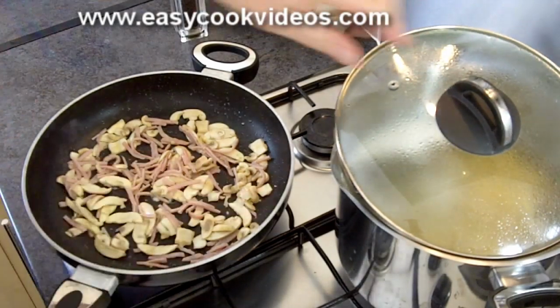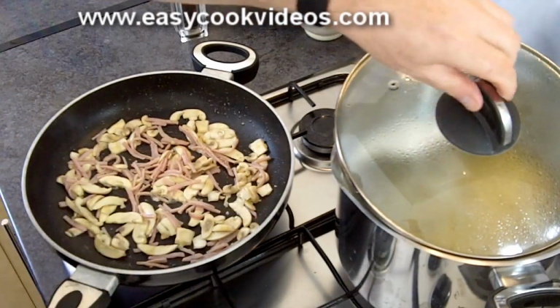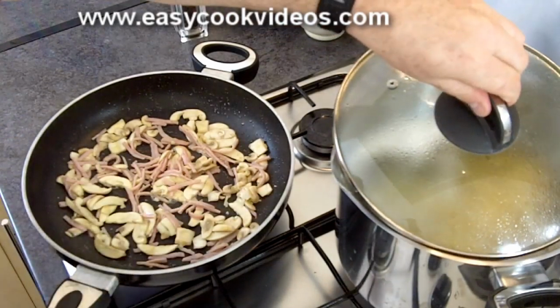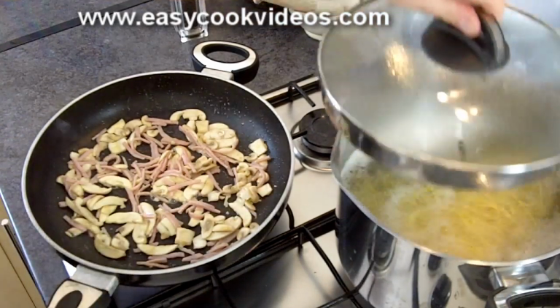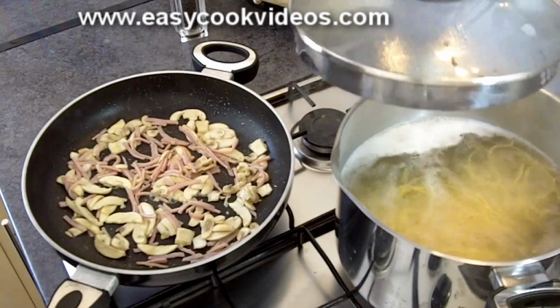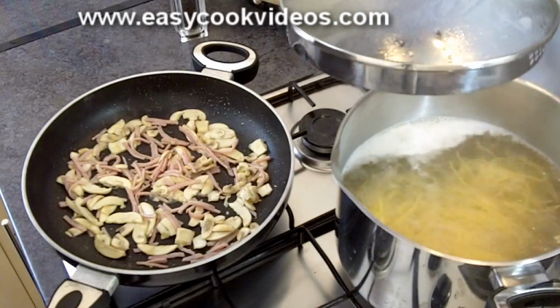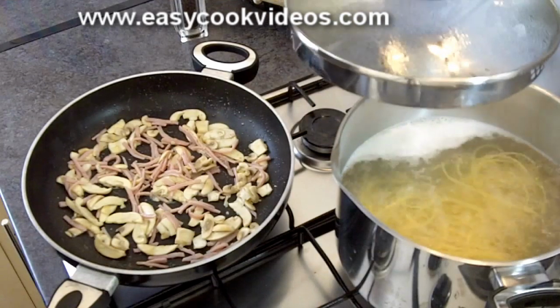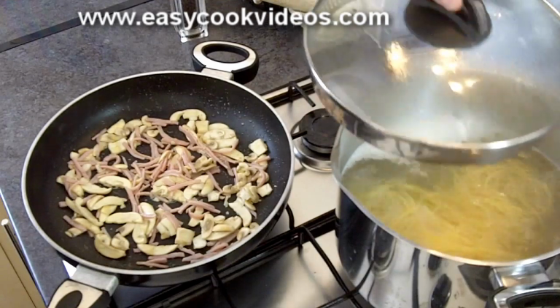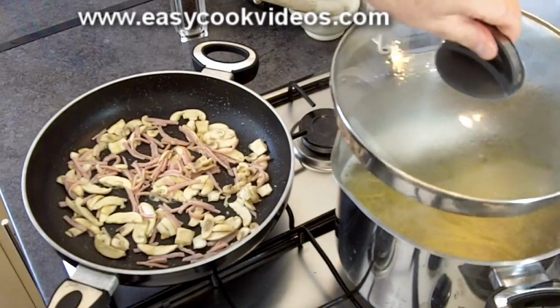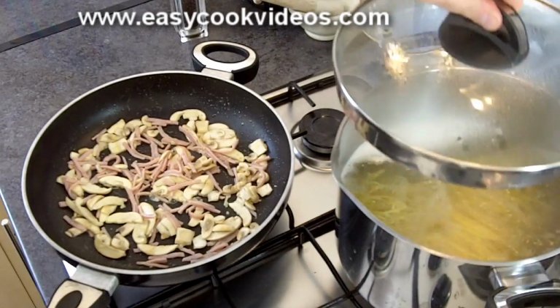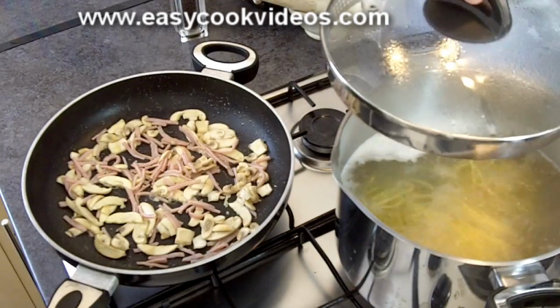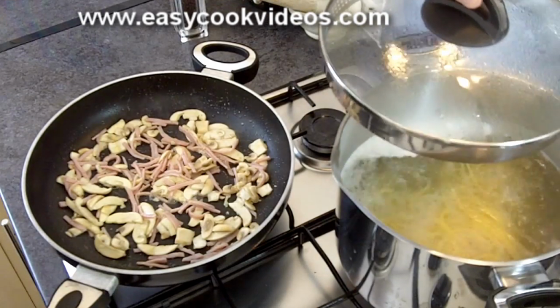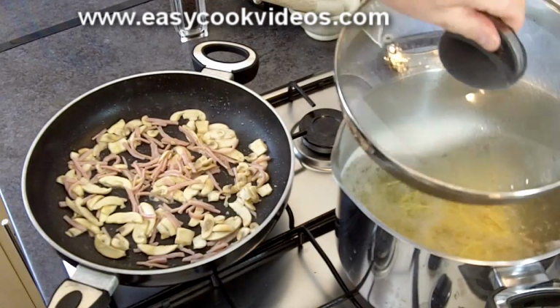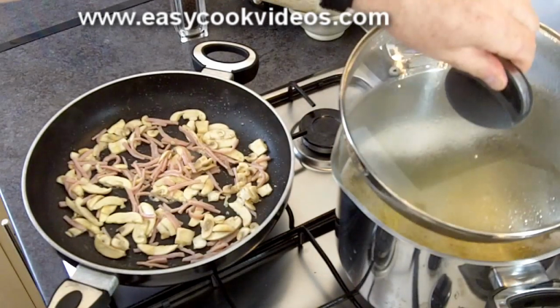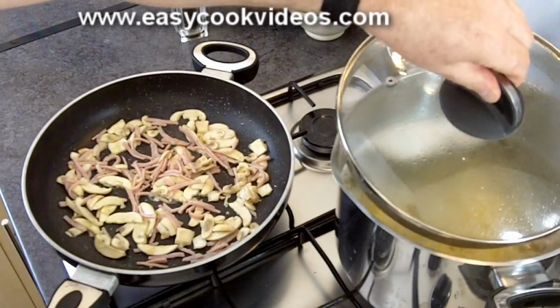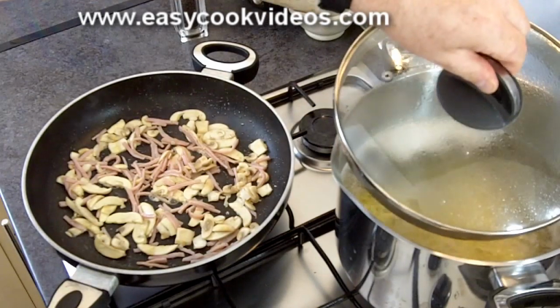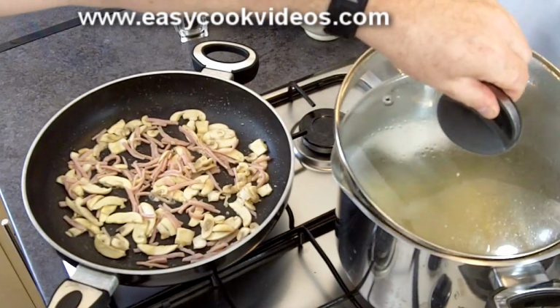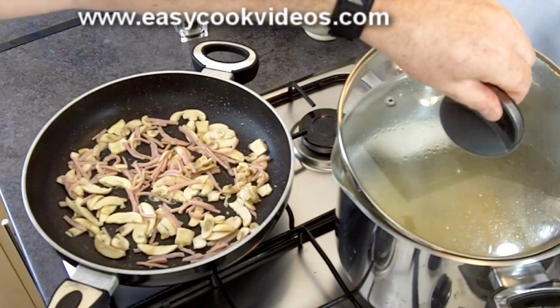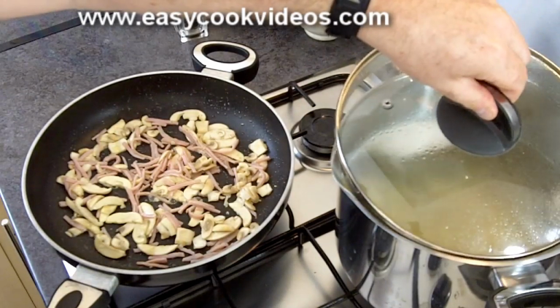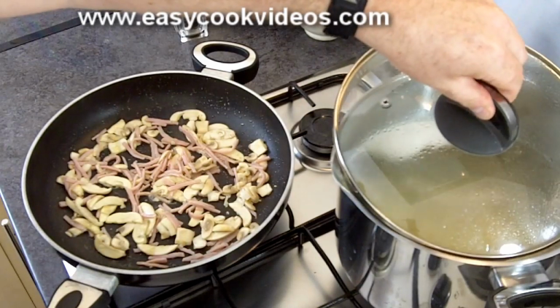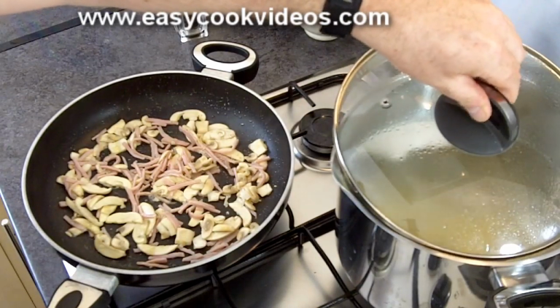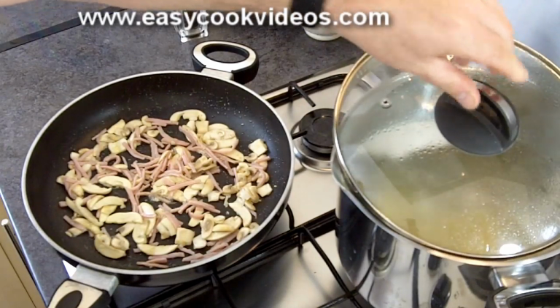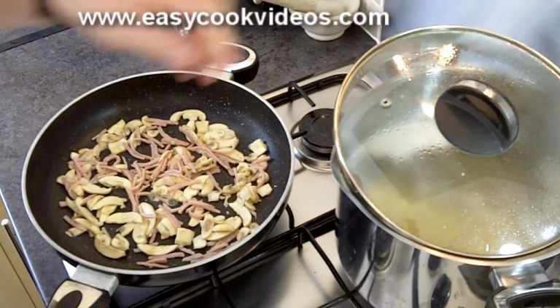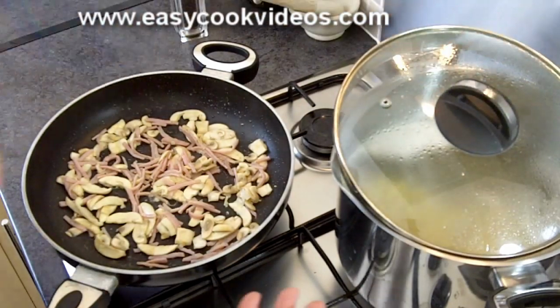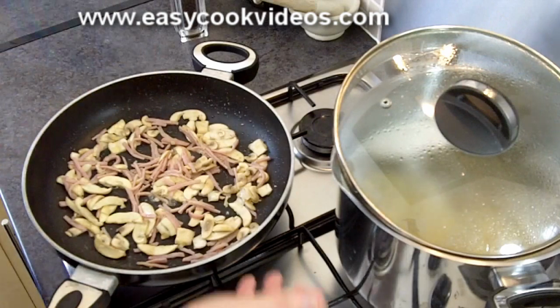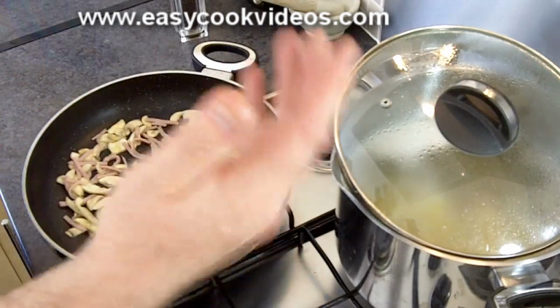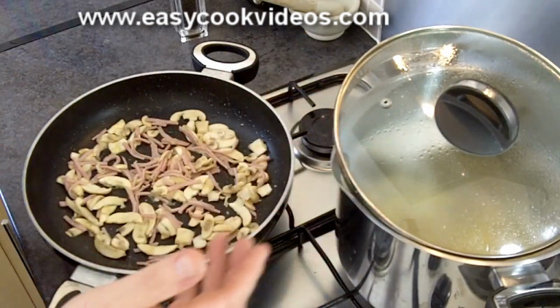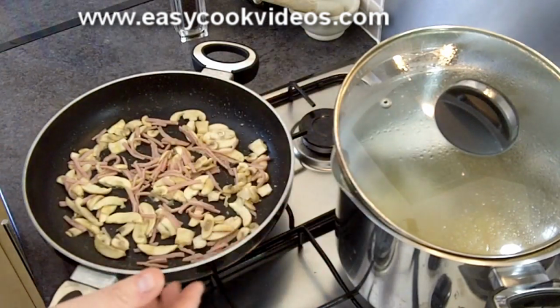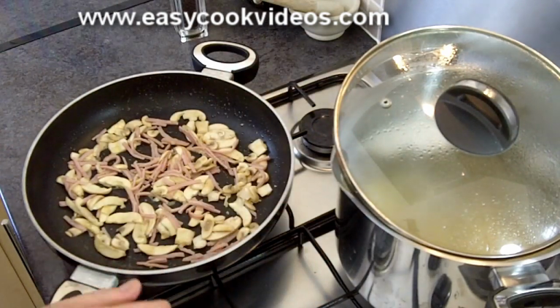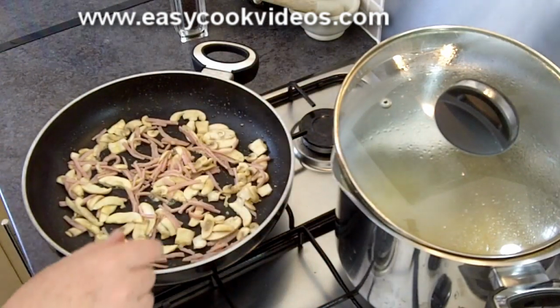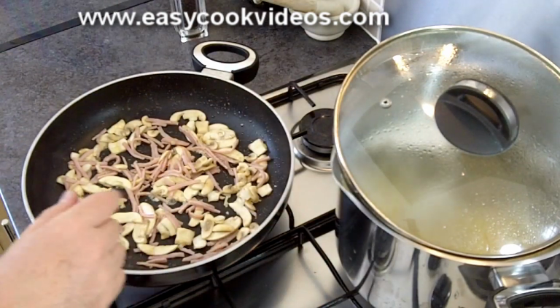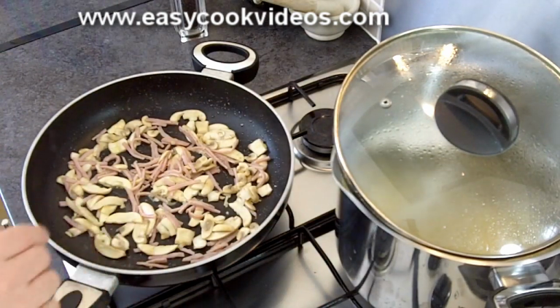When boiling pasta, if you do put a lid on to keep it boiling, do be careful — don't put it all the way on because pasta will boil over very easily.